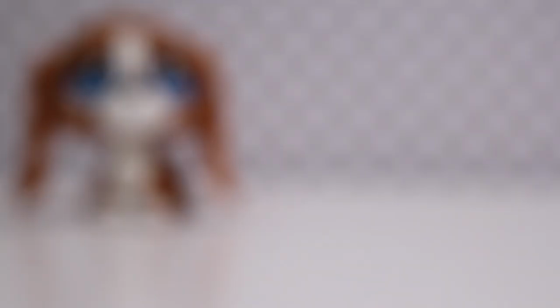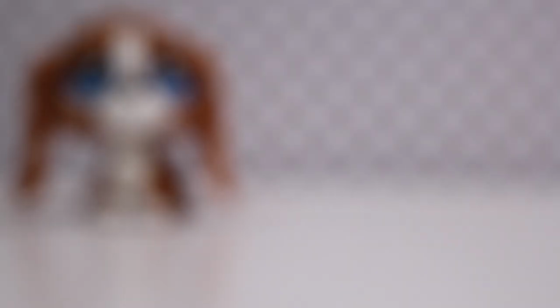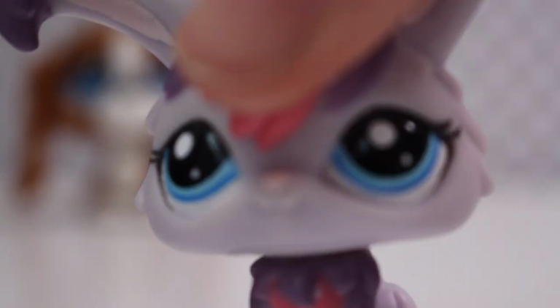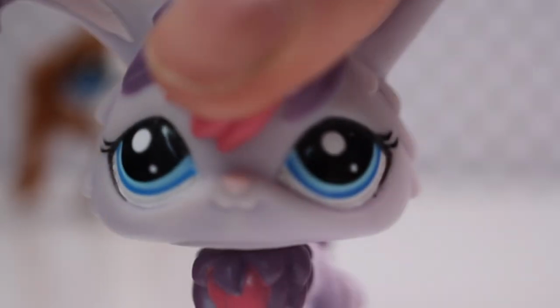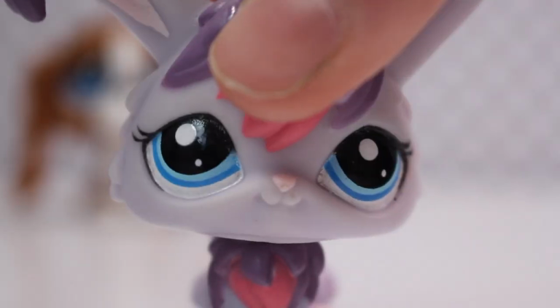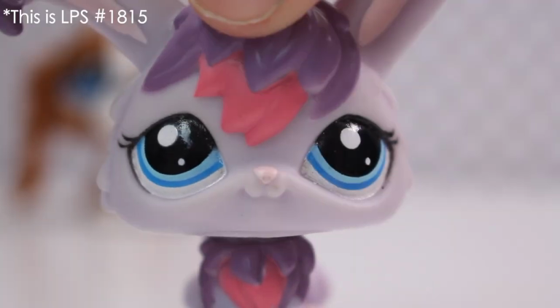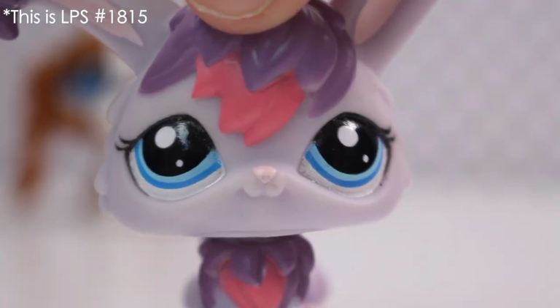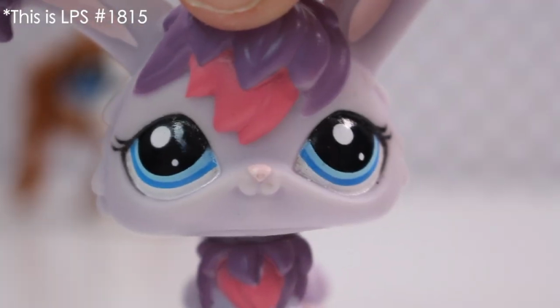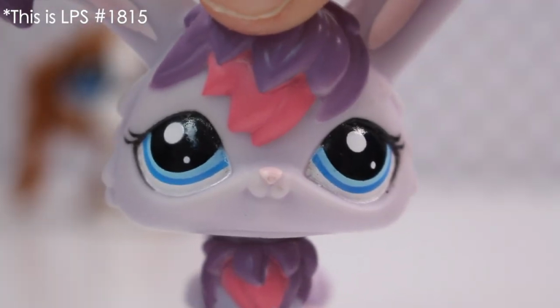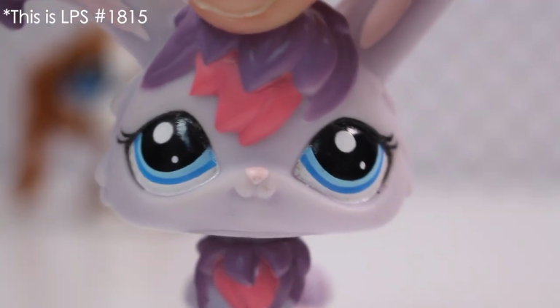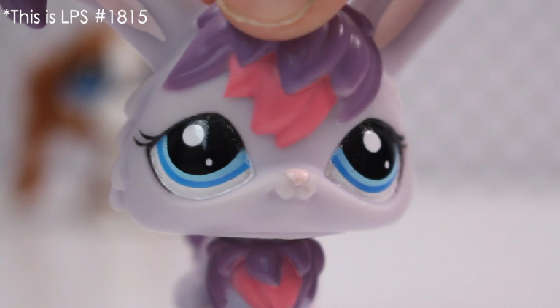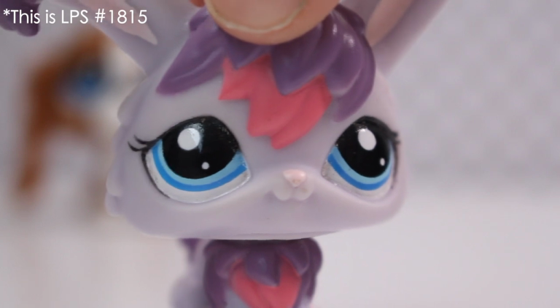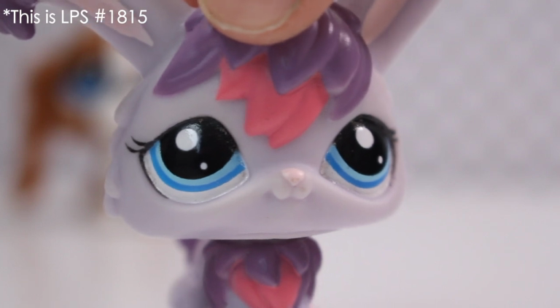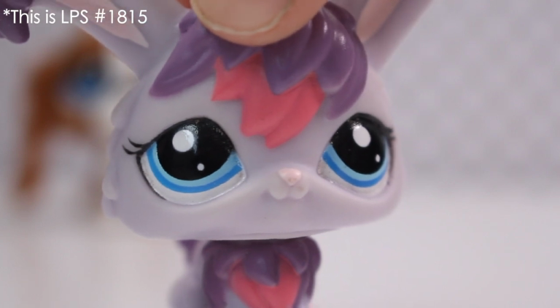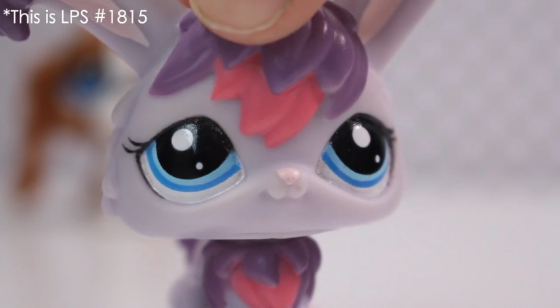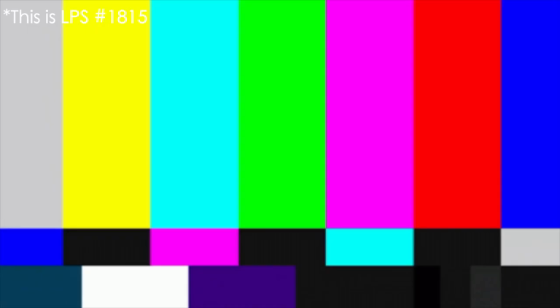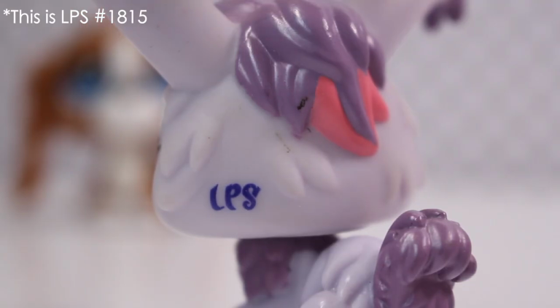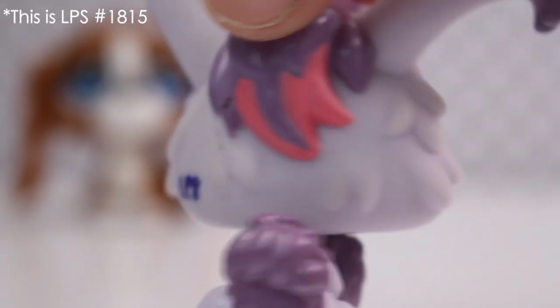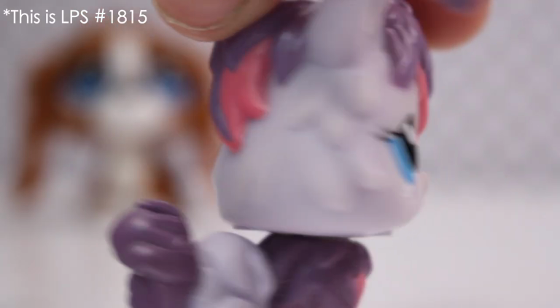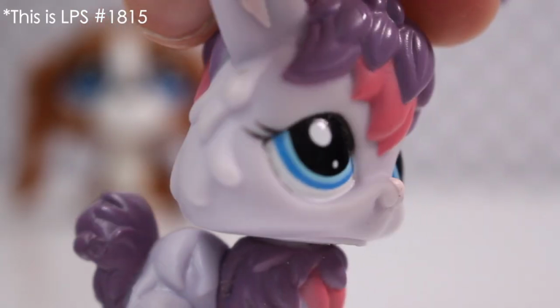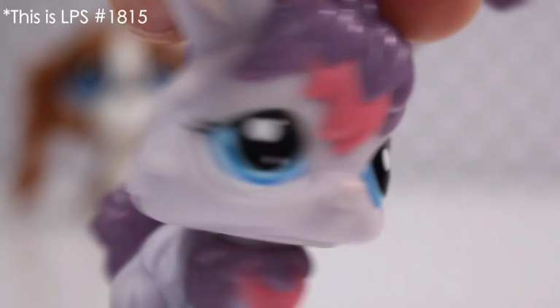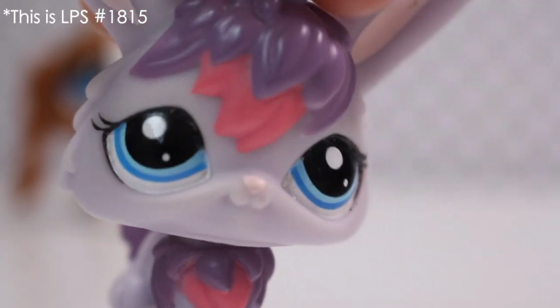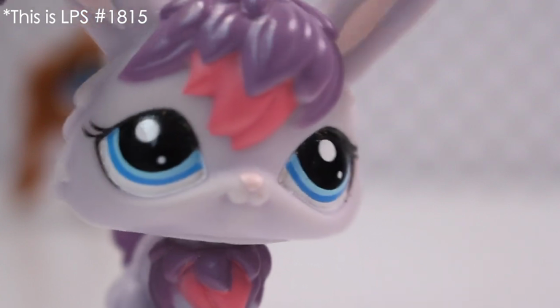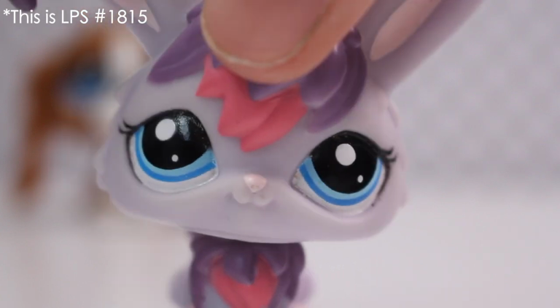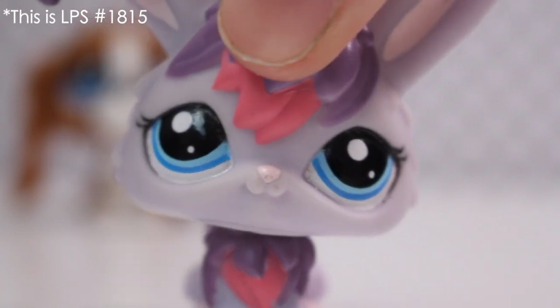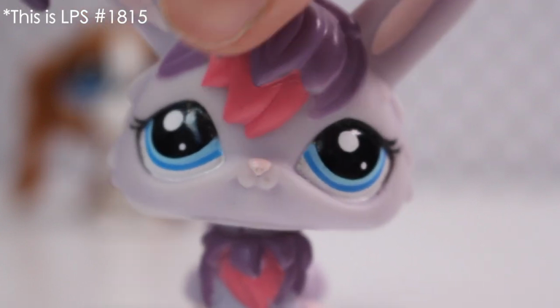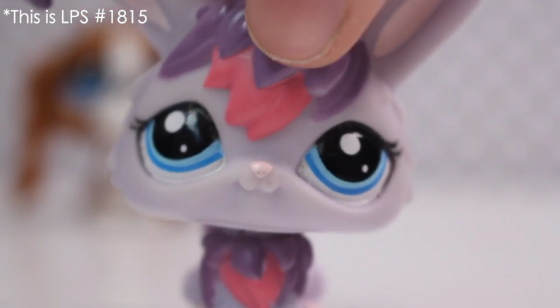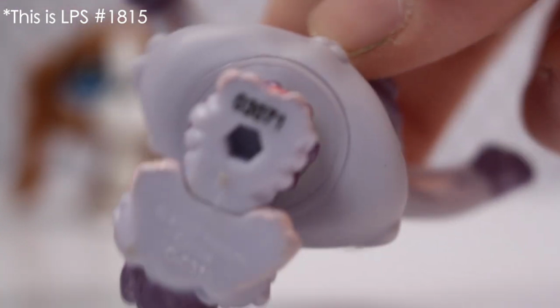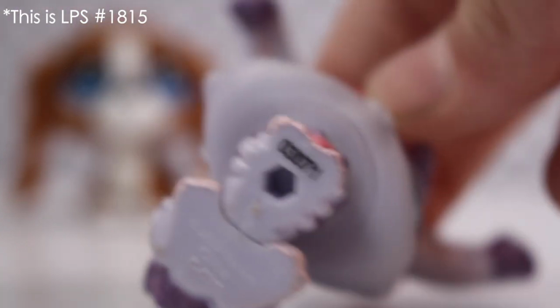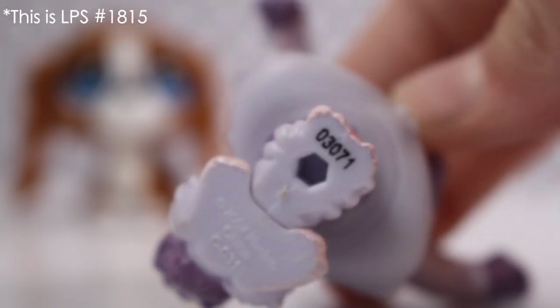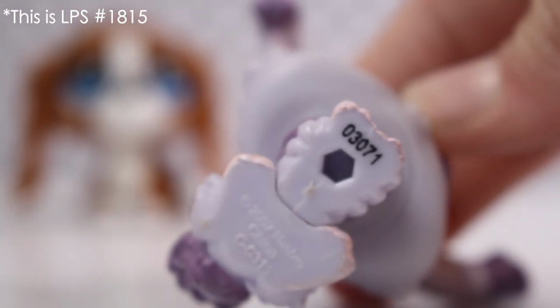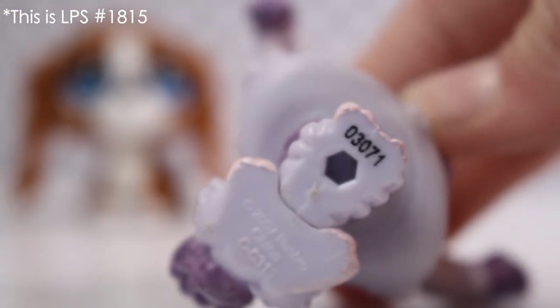Next one is this Angora Bunny. I've always wanted an Angora Bunny. I really love them. This is my first one and I really like the design. This one's got a hole but it doesn't have an initial on it.